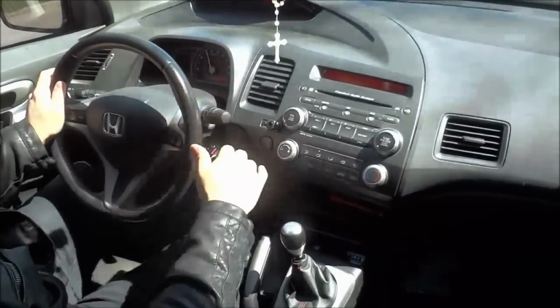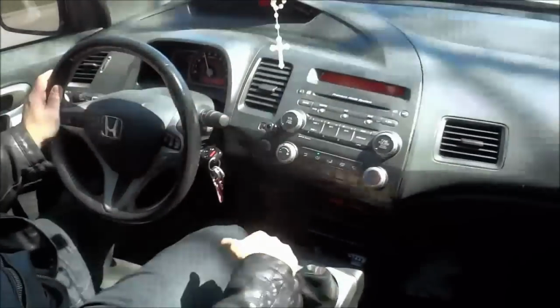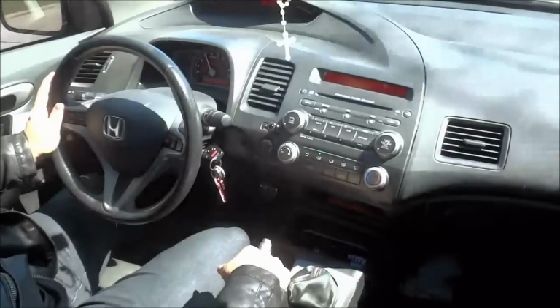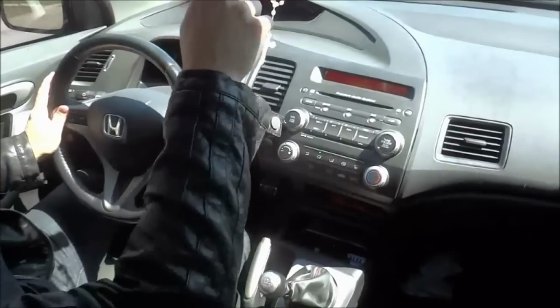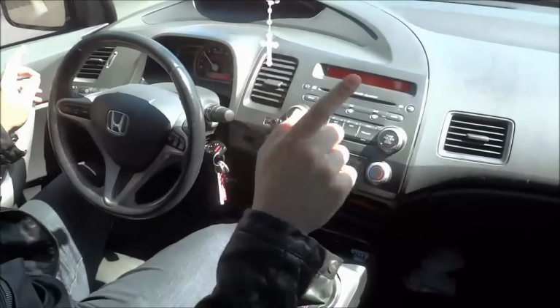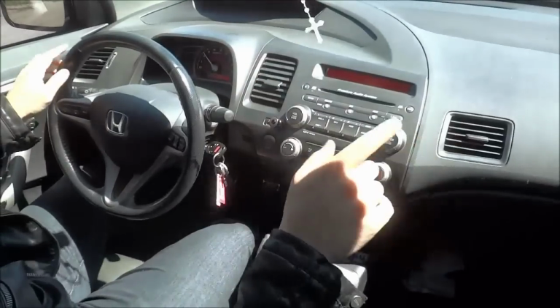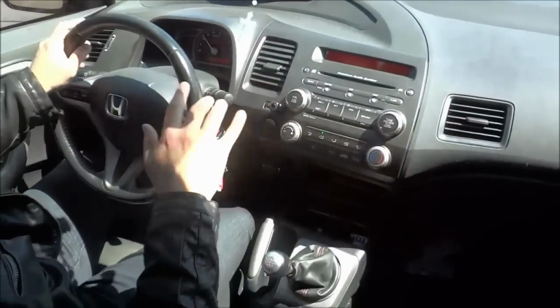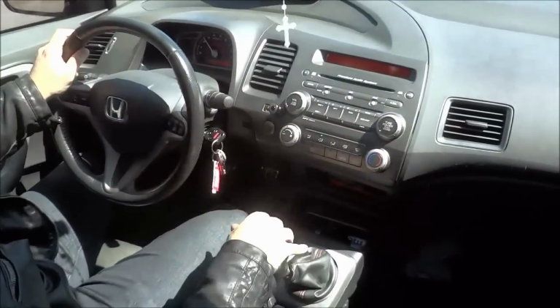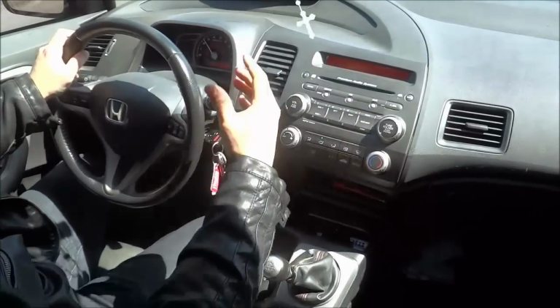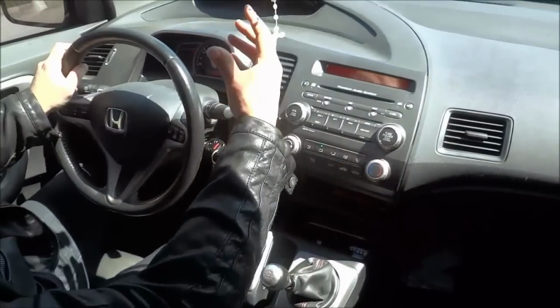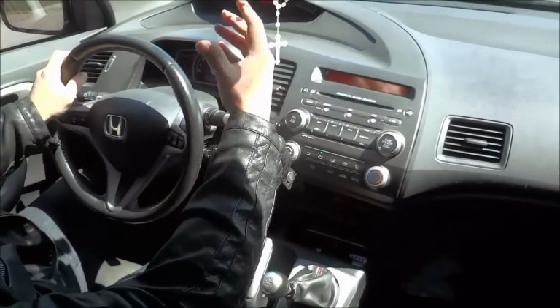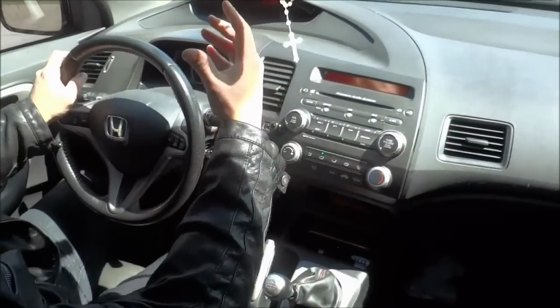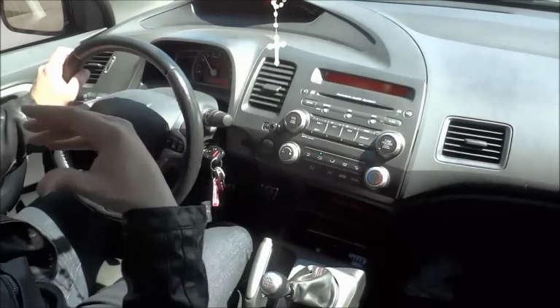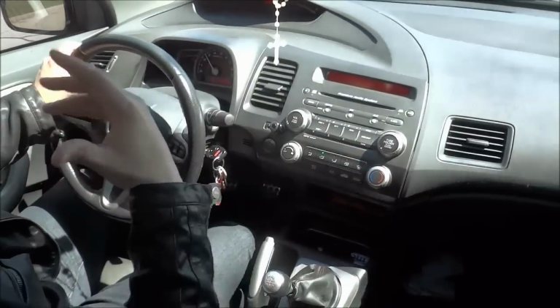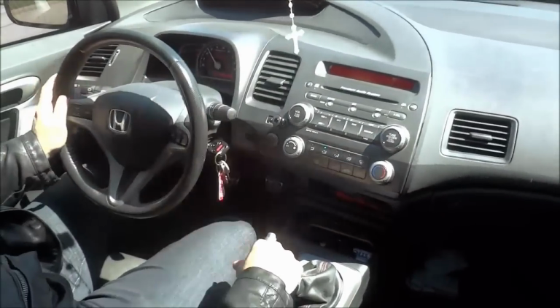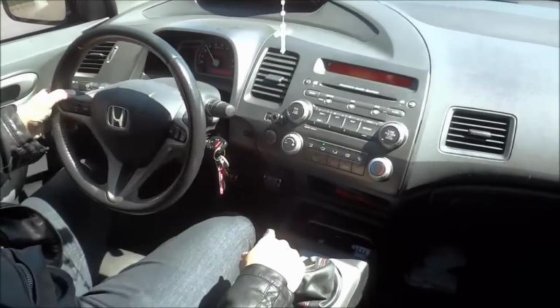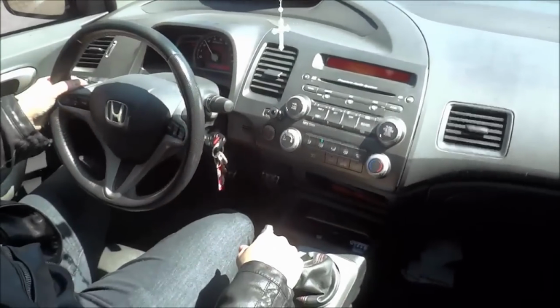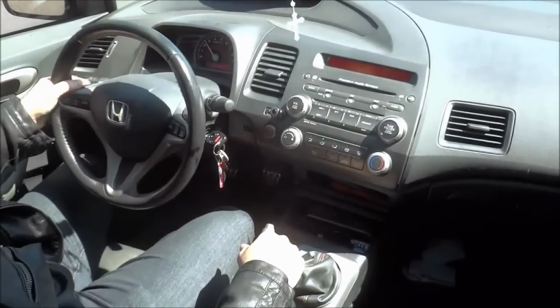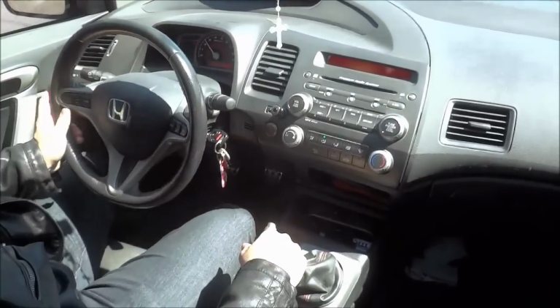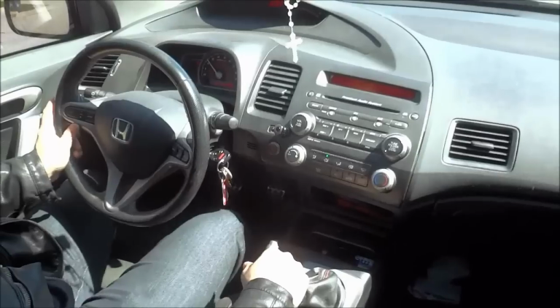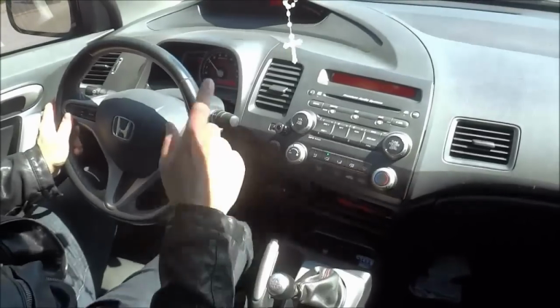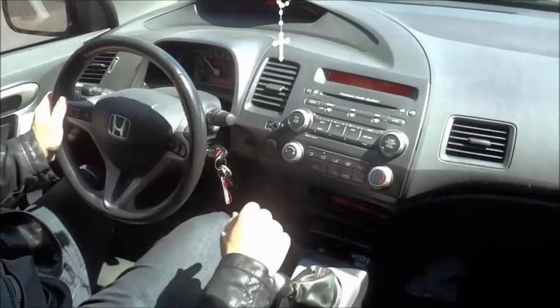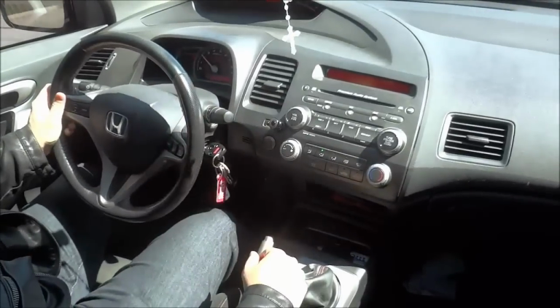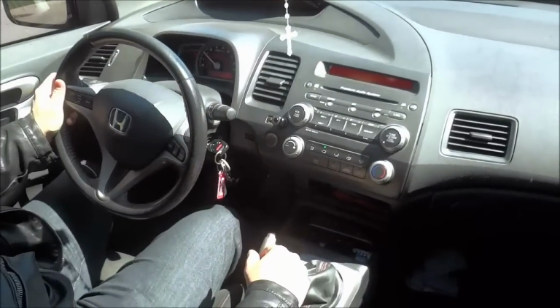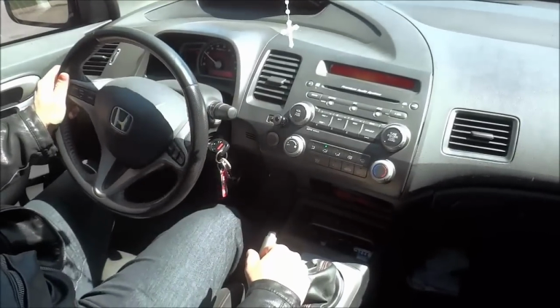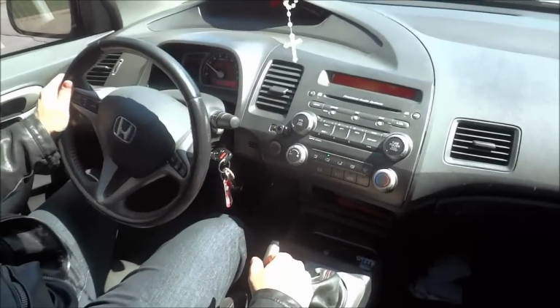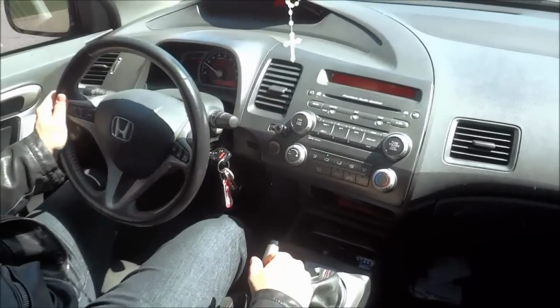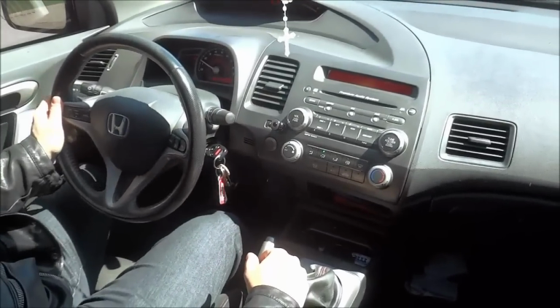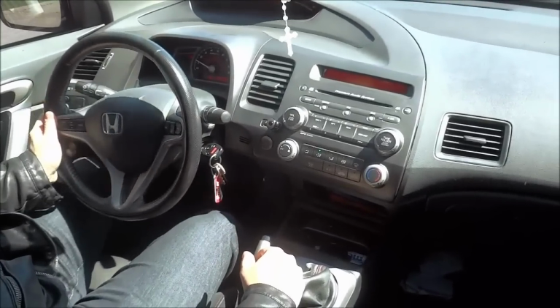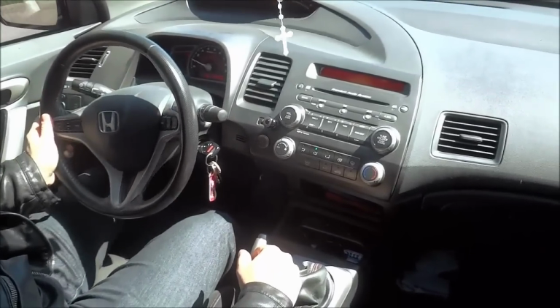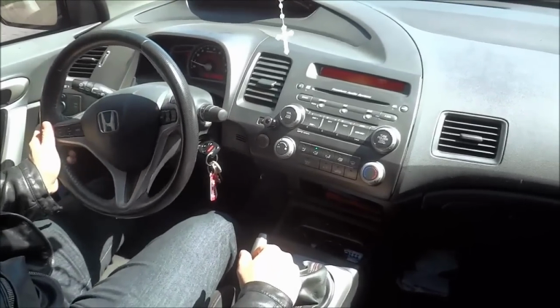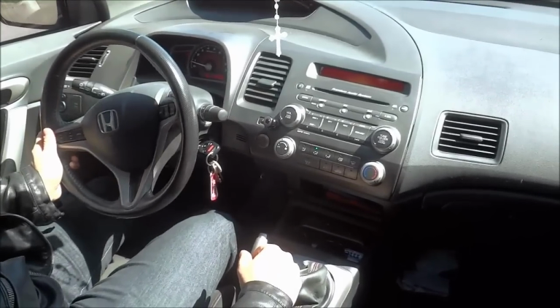I am also going to look at my mirrors and make sure, with regards to the traffic behind me, that it is safe. I'm going to put my right signal on, move towards the curb and slowly bring the car to a complete stop.